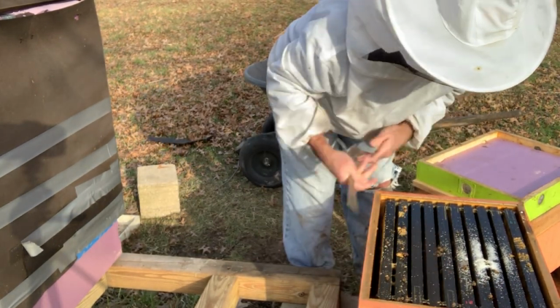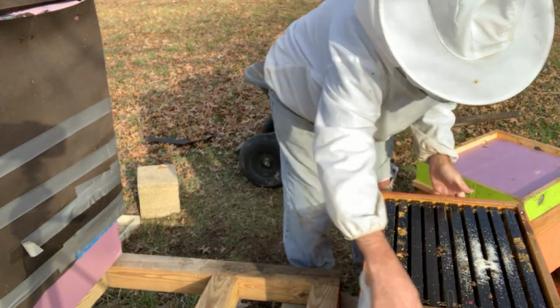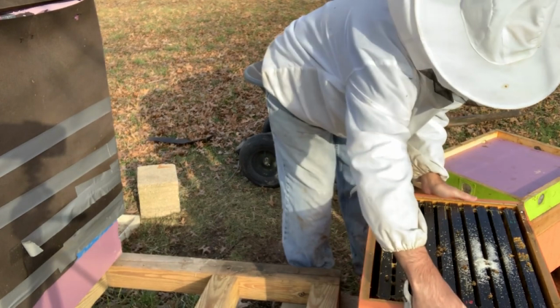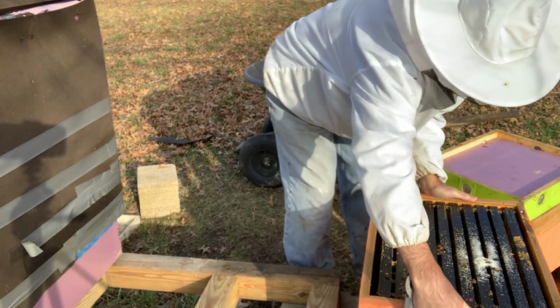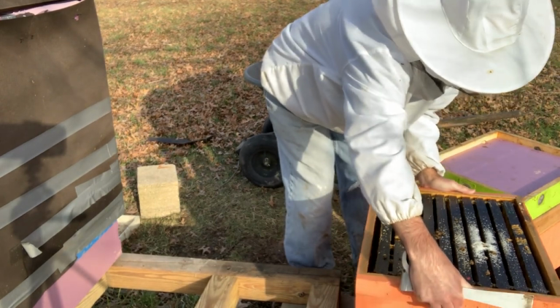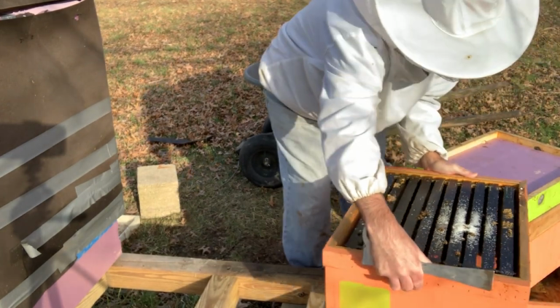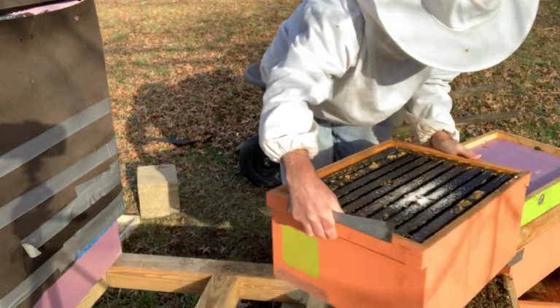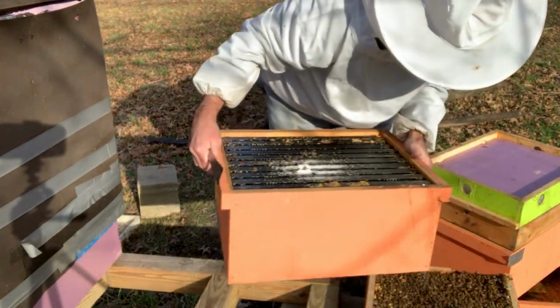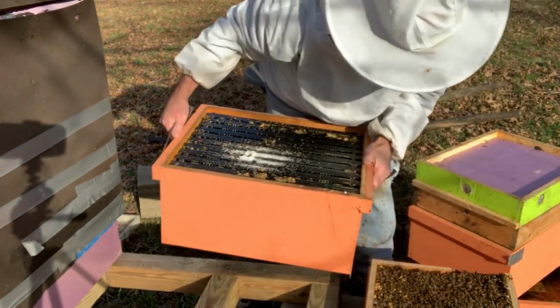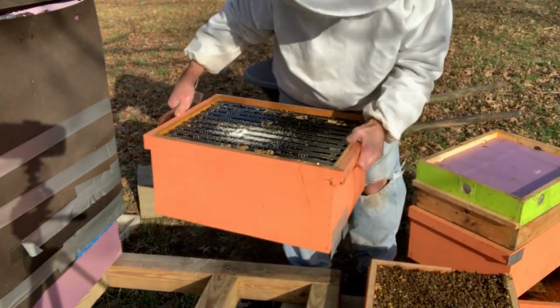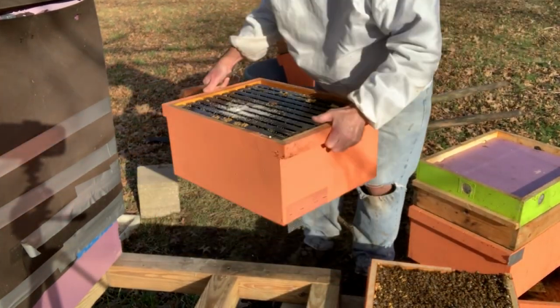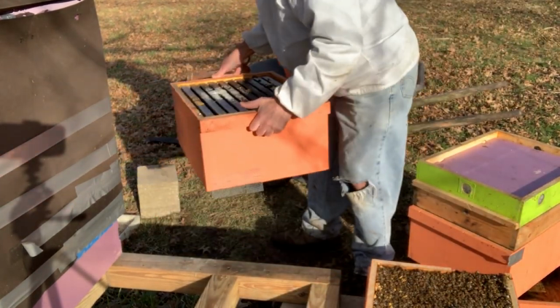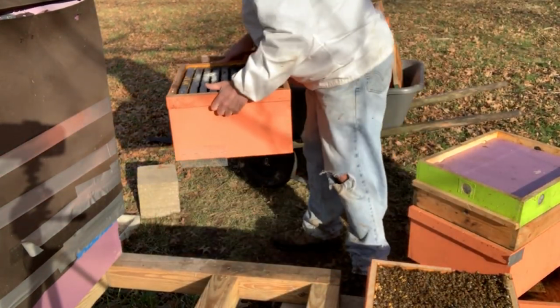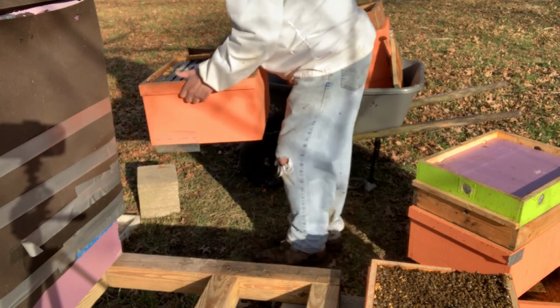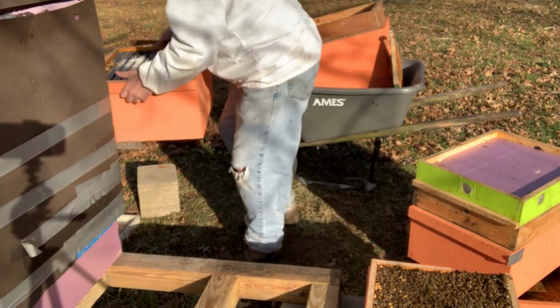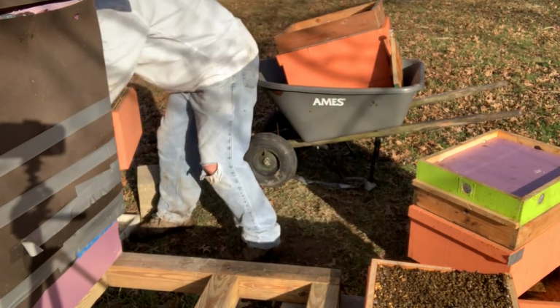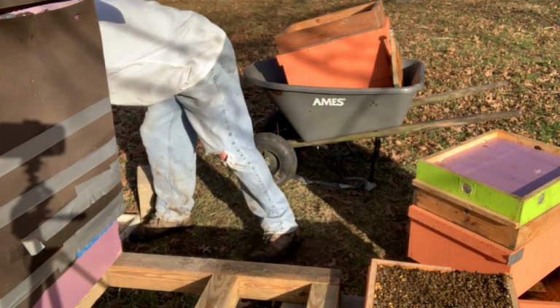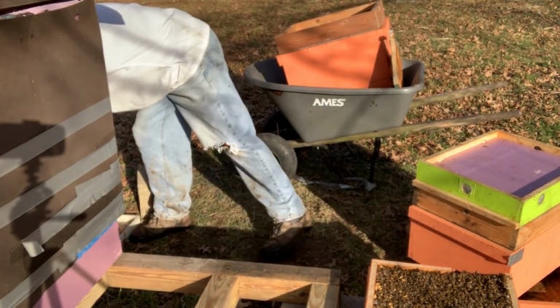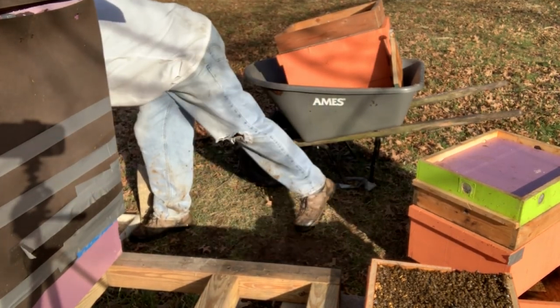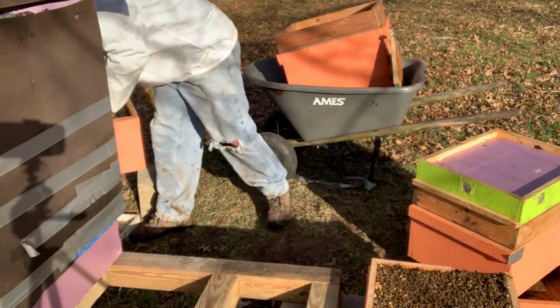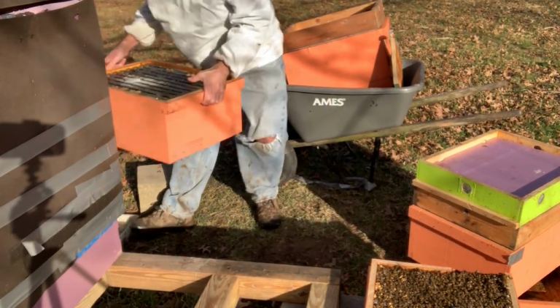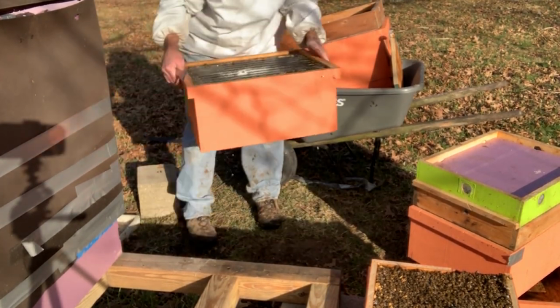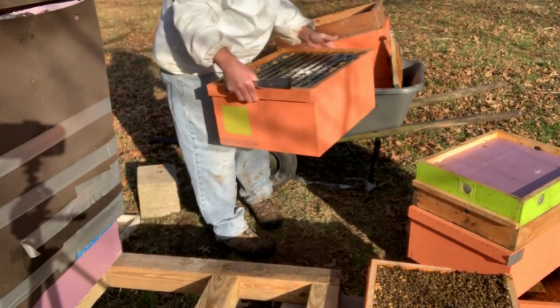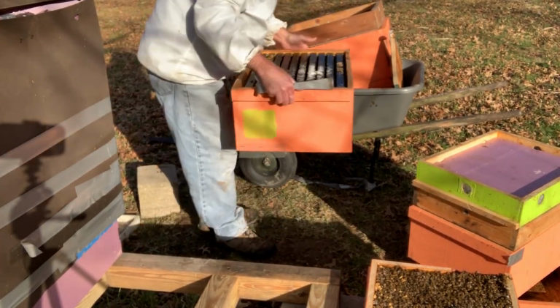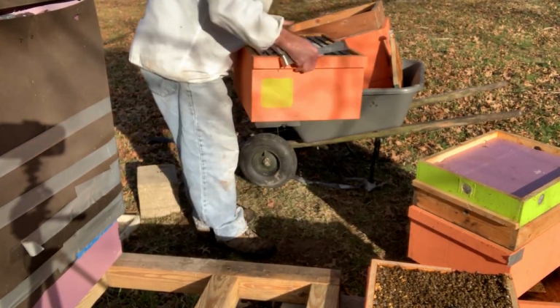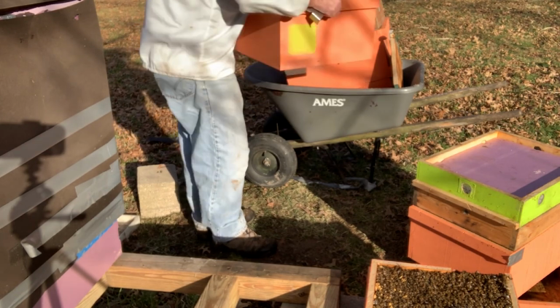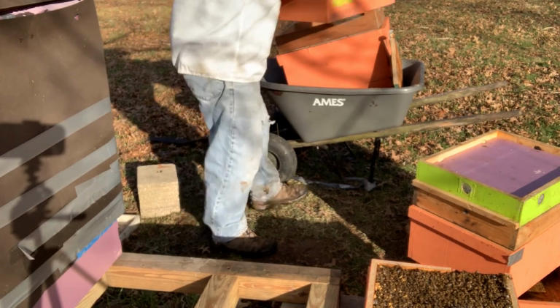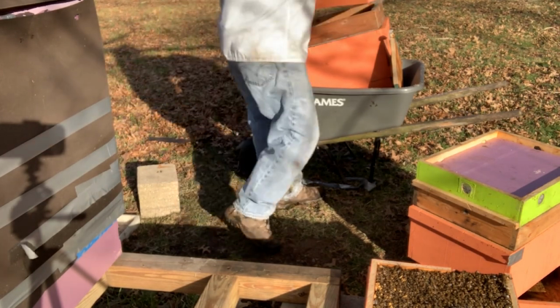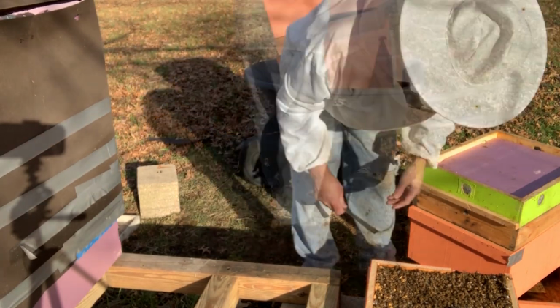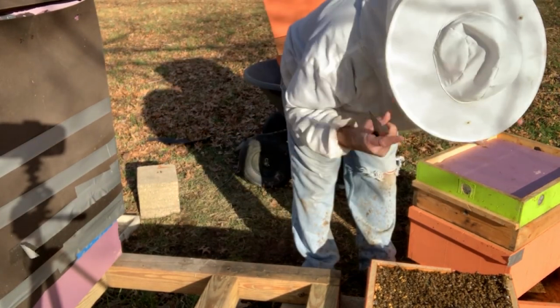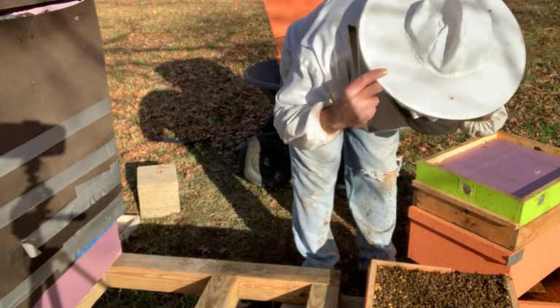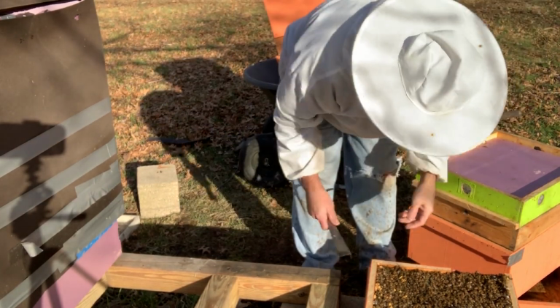There are a few bees up here but I don't think they're going to be that big a deal. We might as well get these cleaned off.